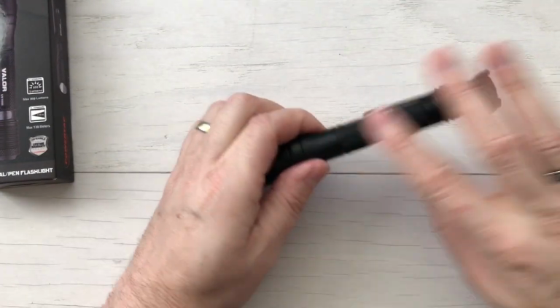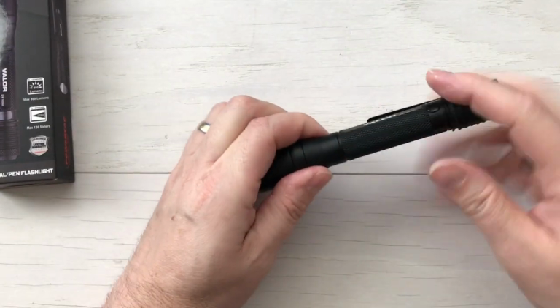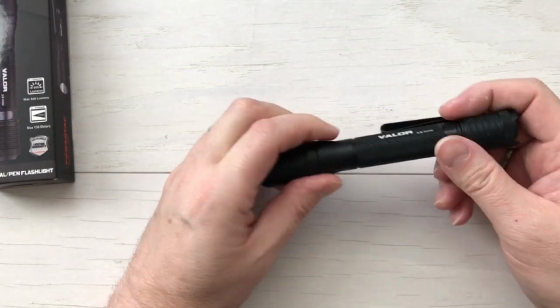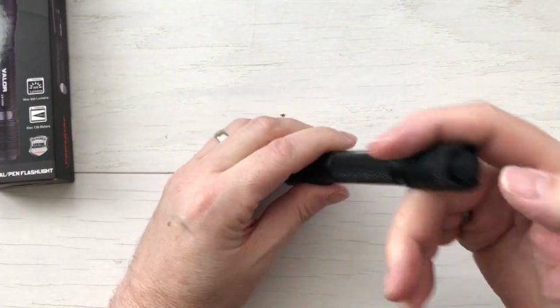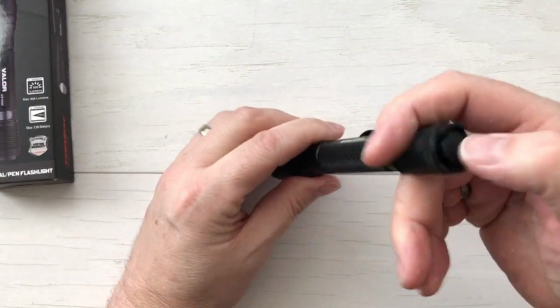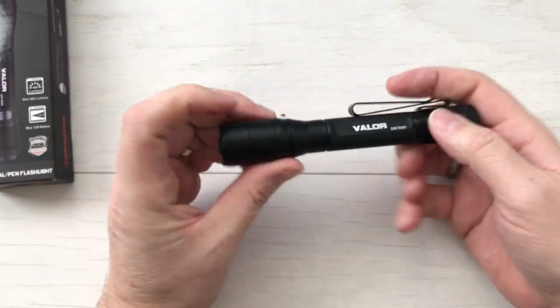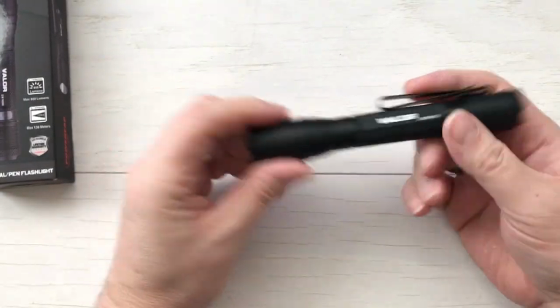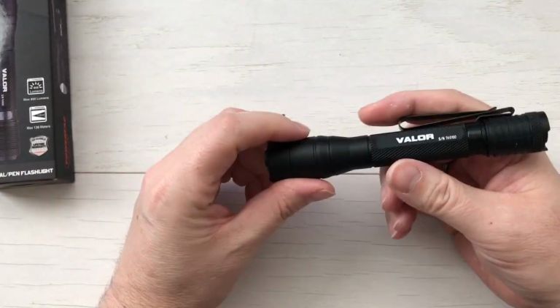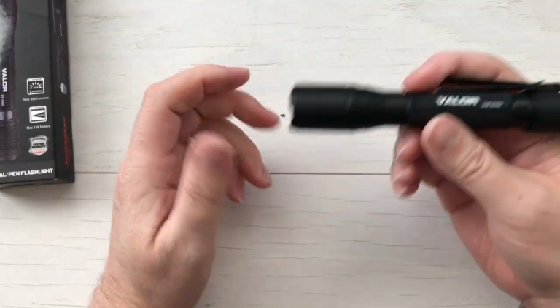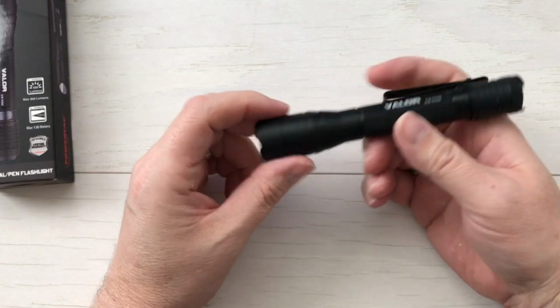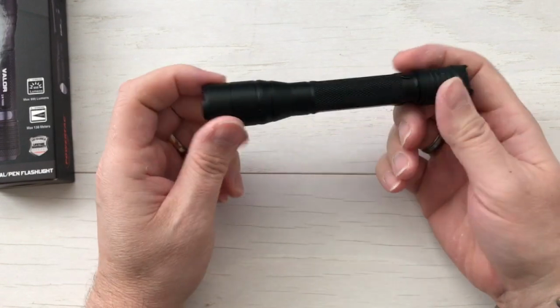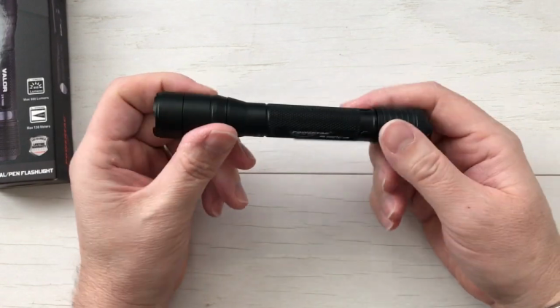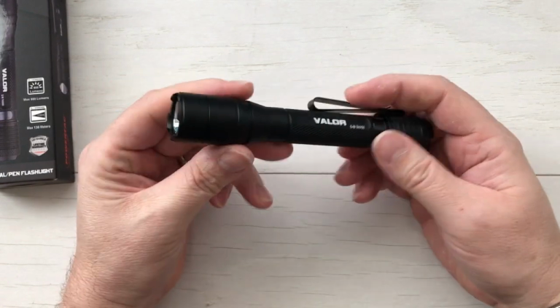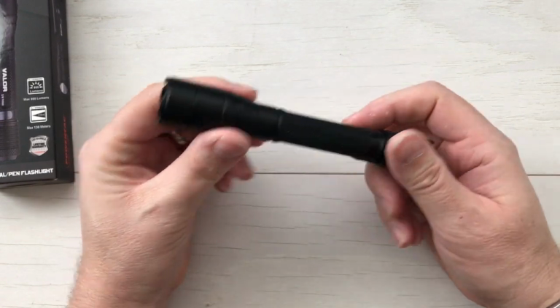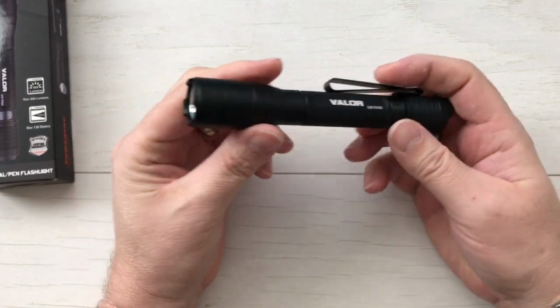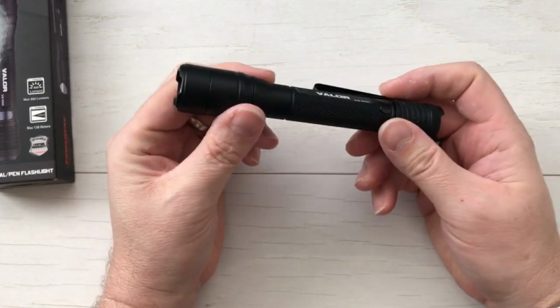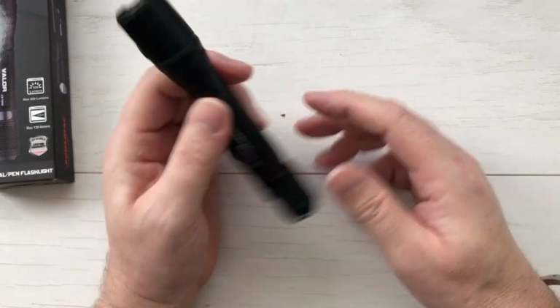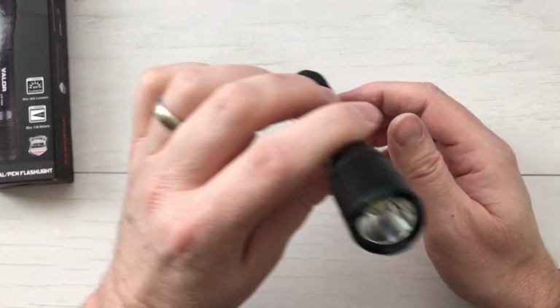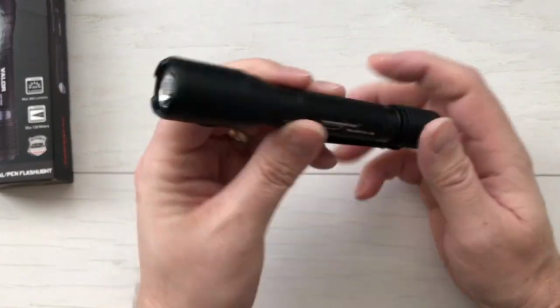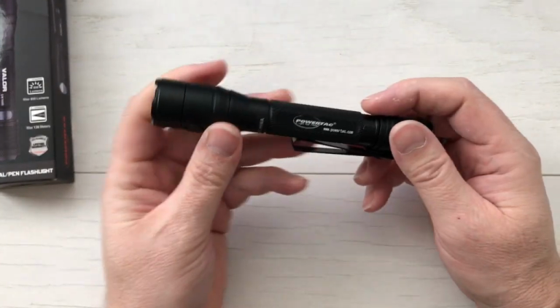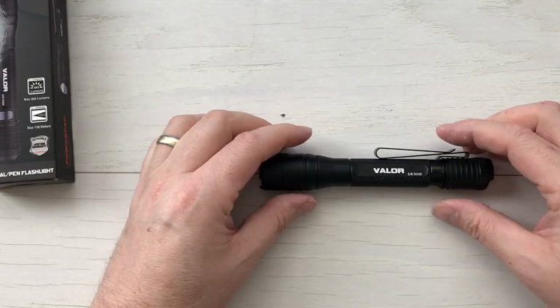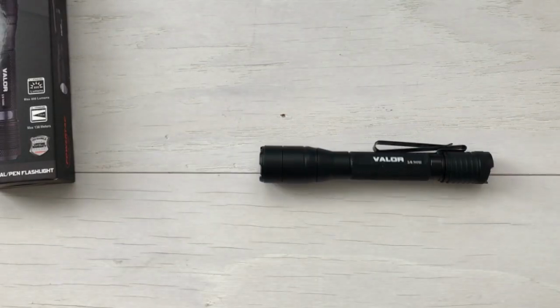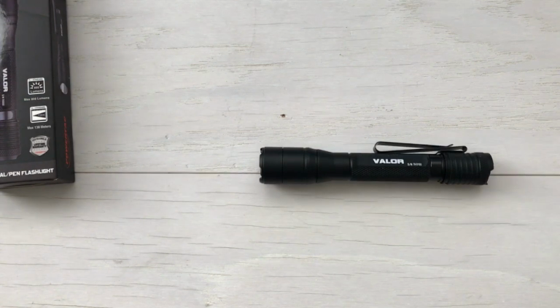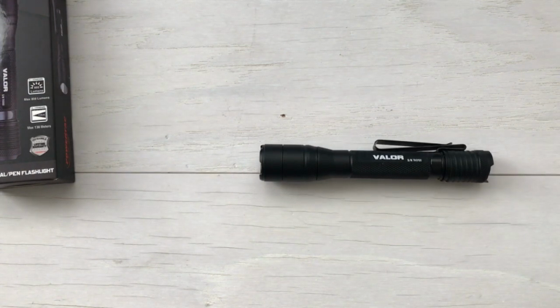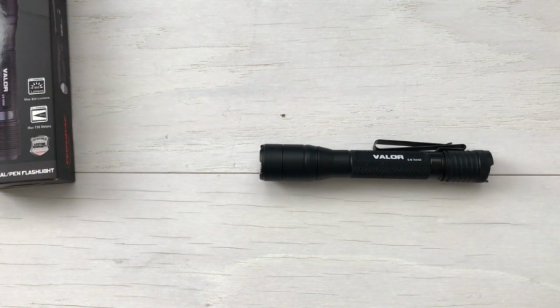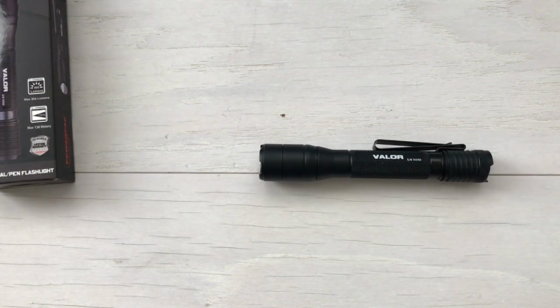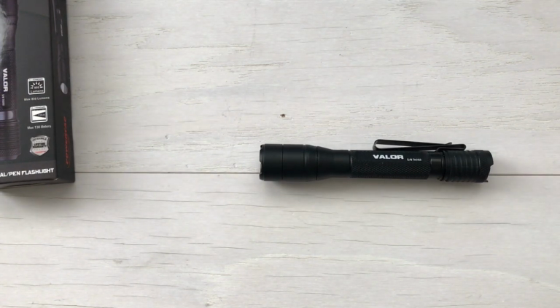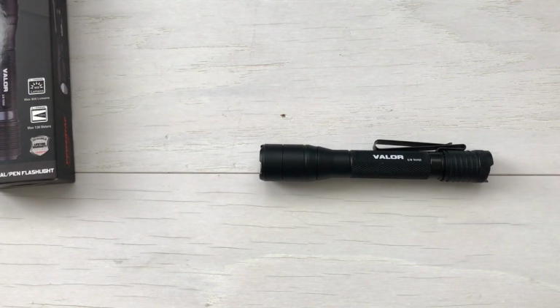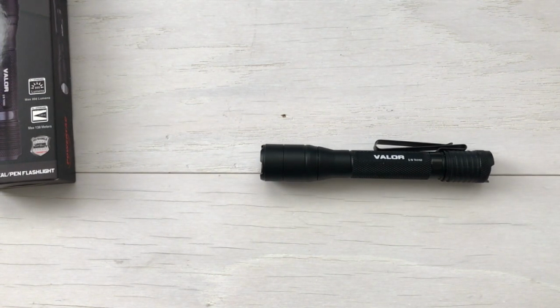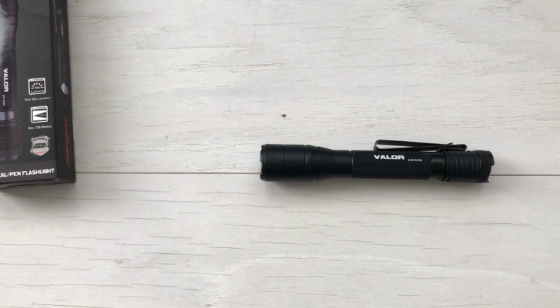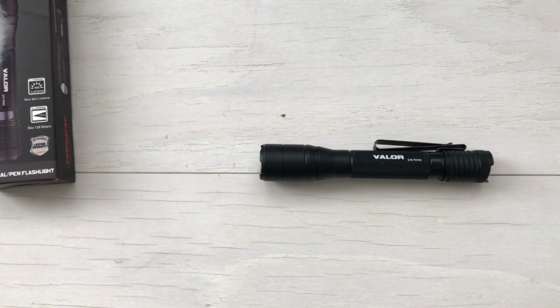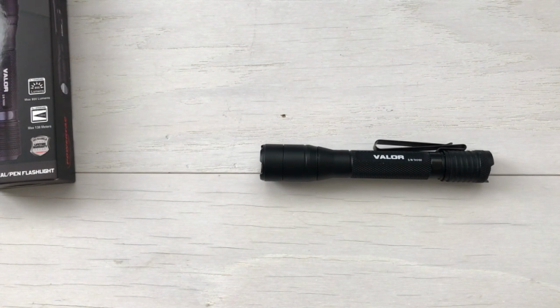Aircraft aluminum construction, all sealed up, rubberized. It's impact resistant to two meters, waterproof and submersible. Got a Cree LED in there. That is the Valor — the new 2AA EDC pen light from PowerTac.